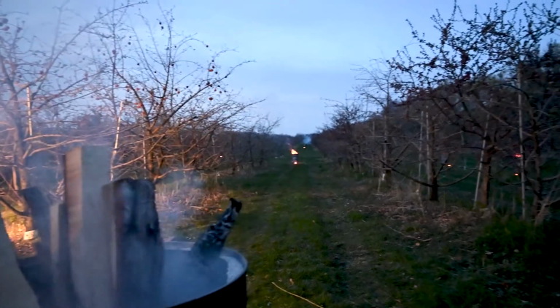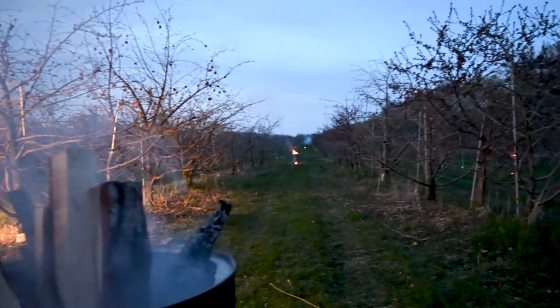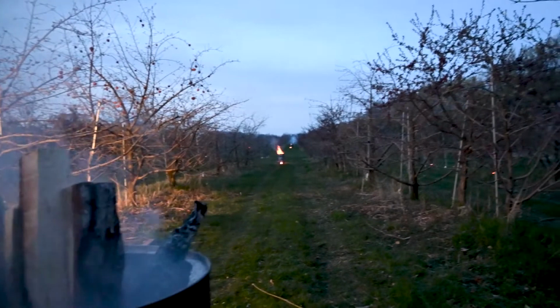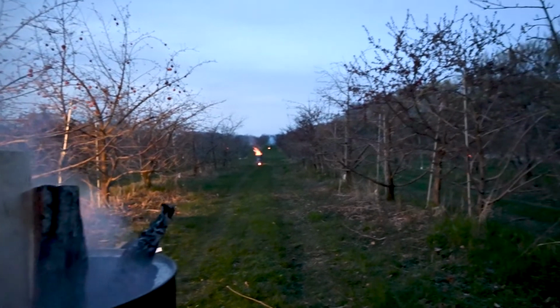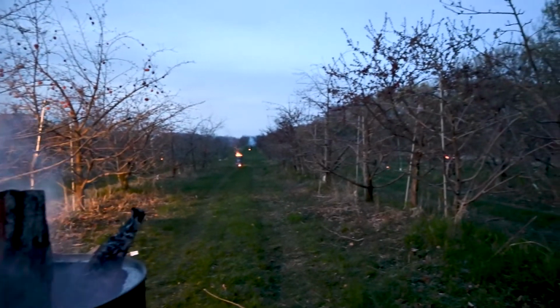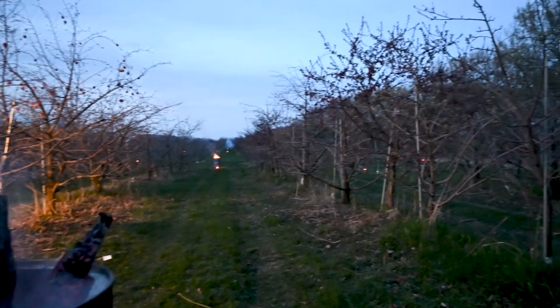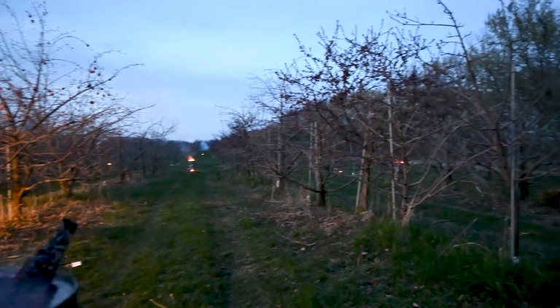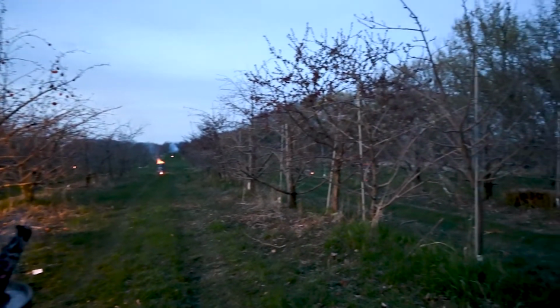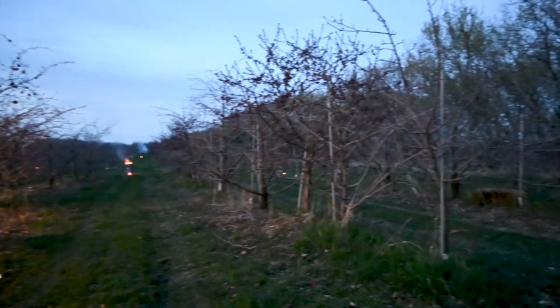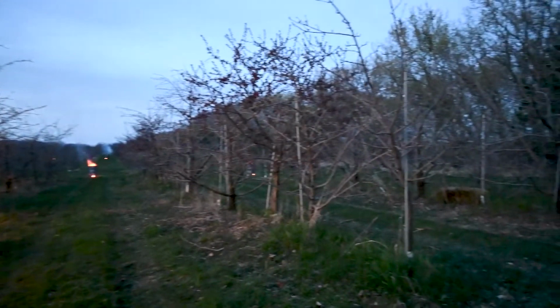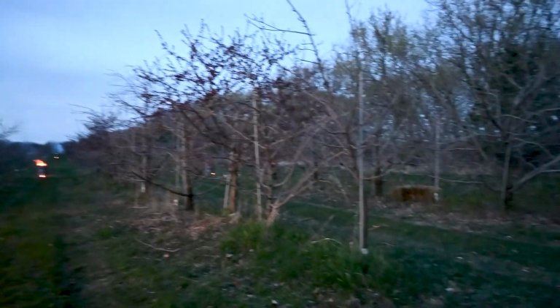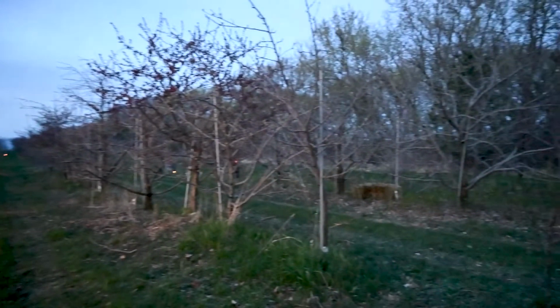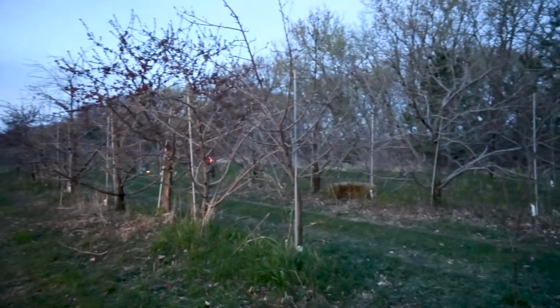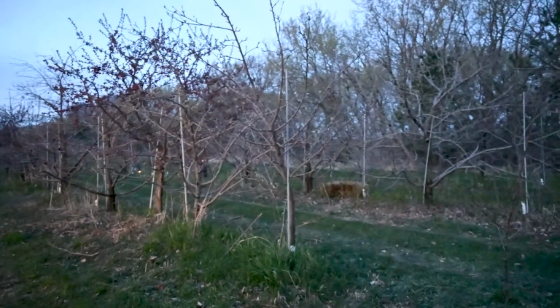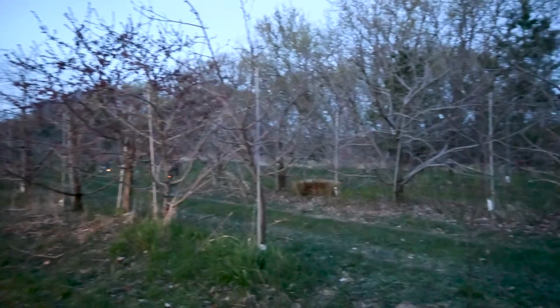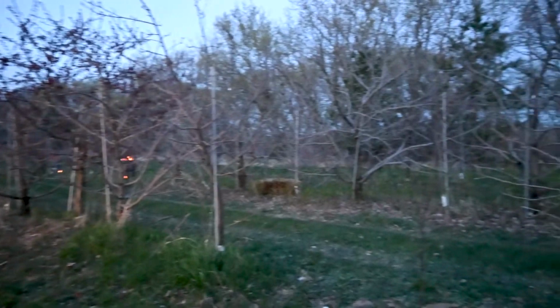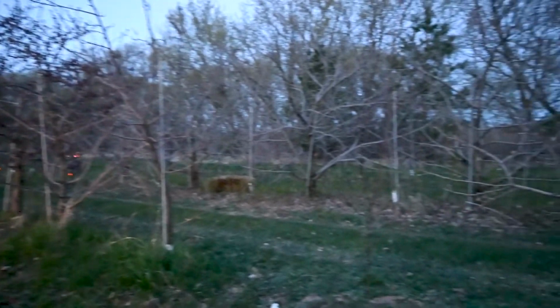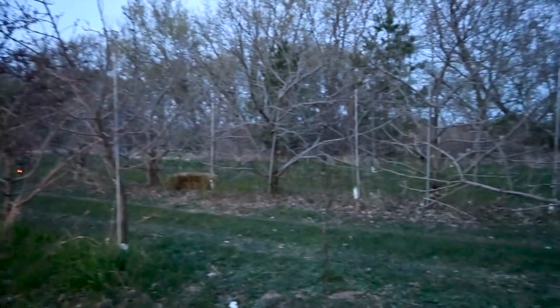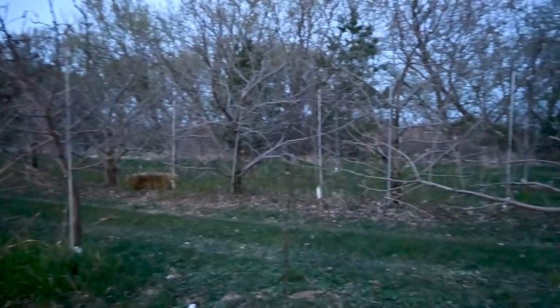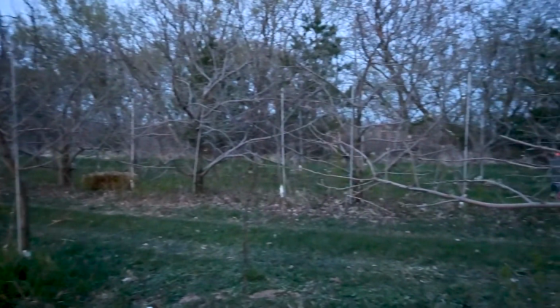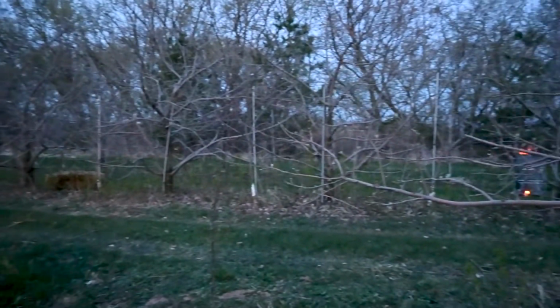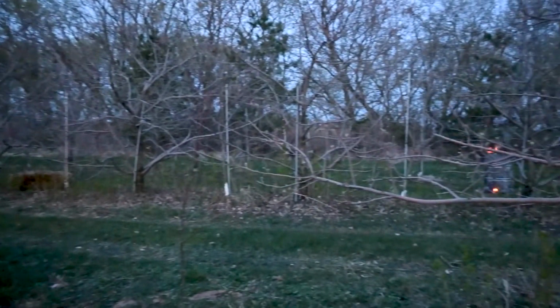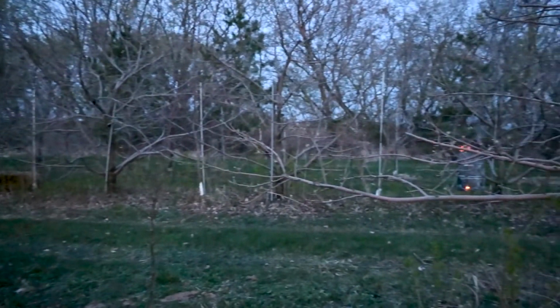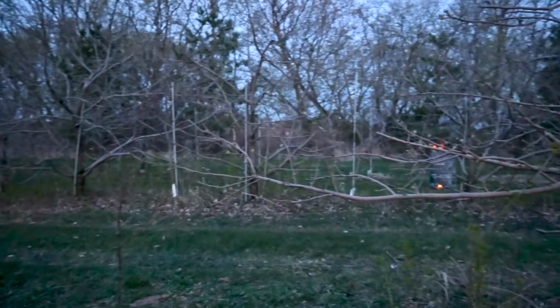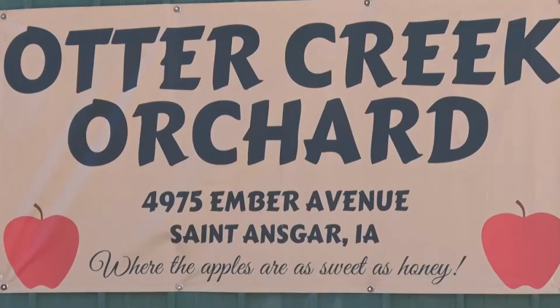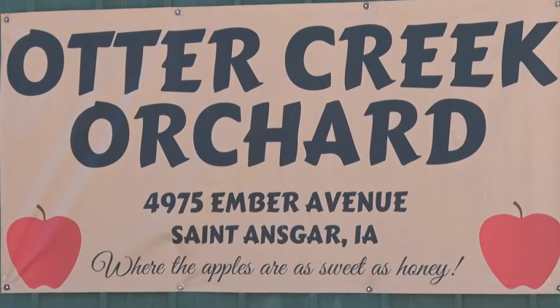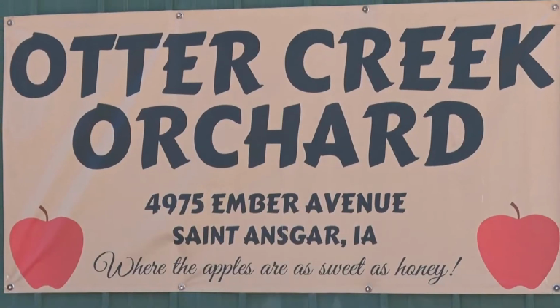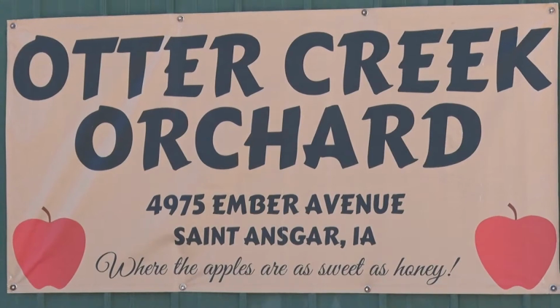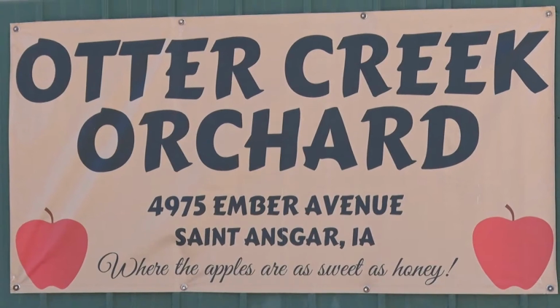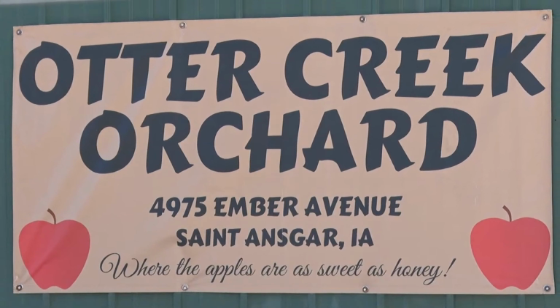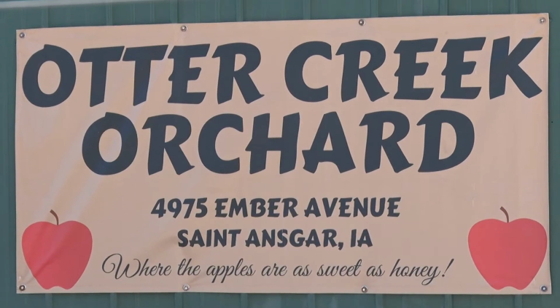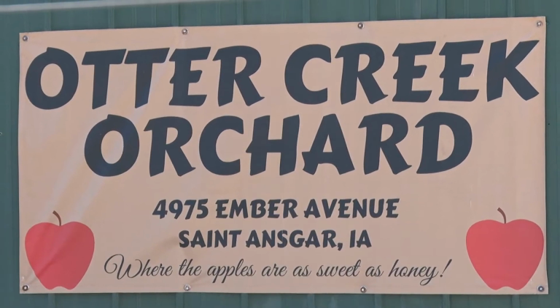This unique look shows early efforts to protect and preserve the popular produce — an effort that will benefit local customers as the season stretches on. On behalf of Otter Creek Orchard, I'm Chris Nelson.